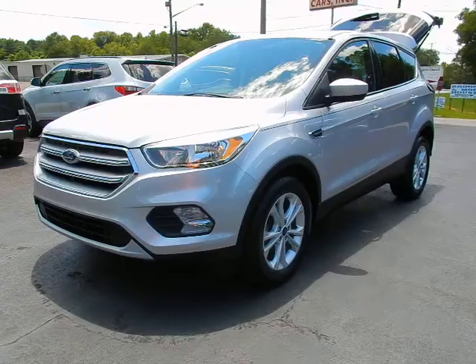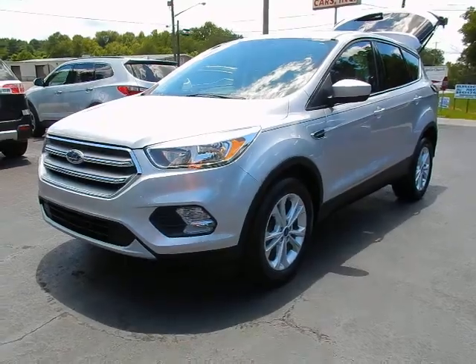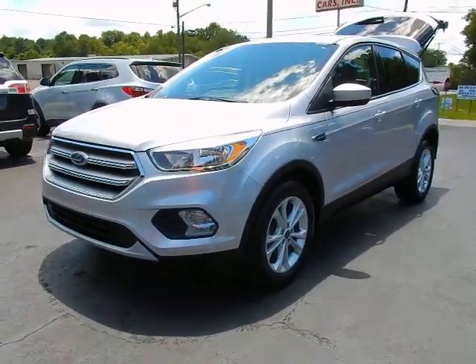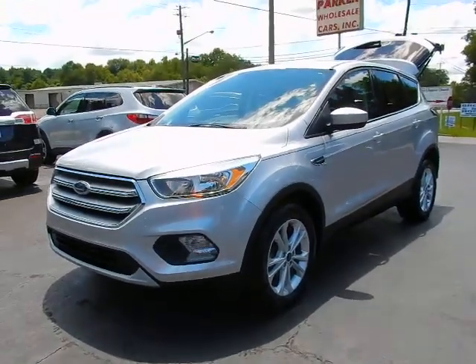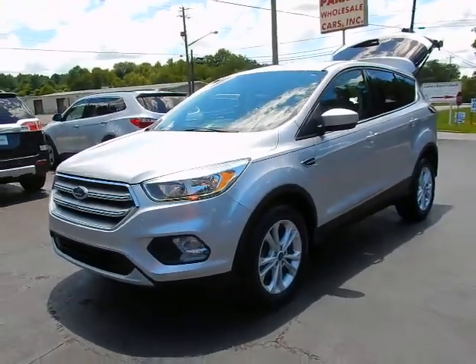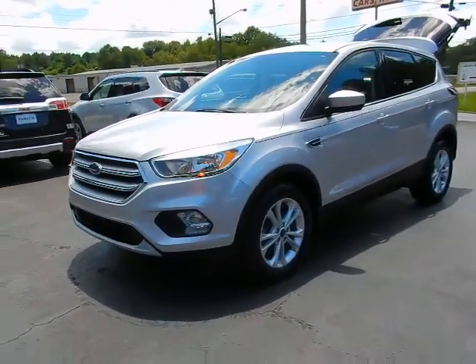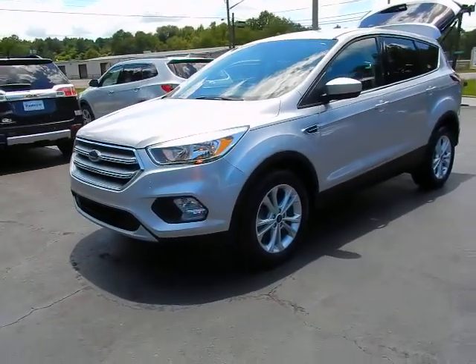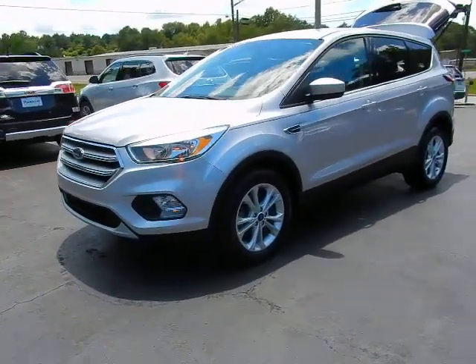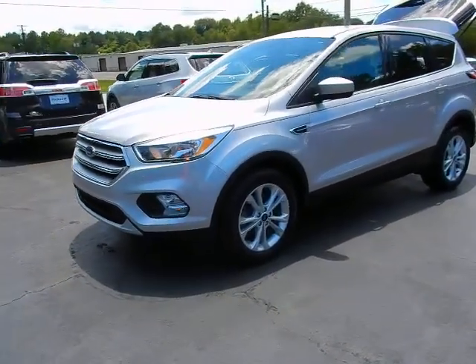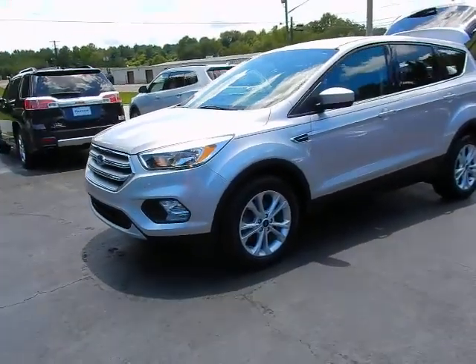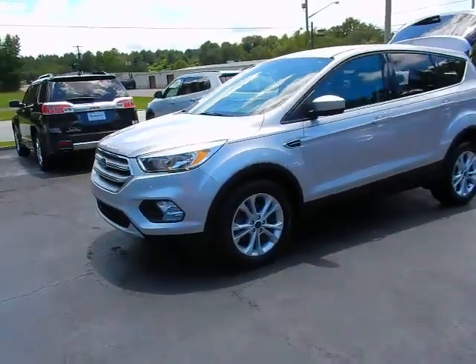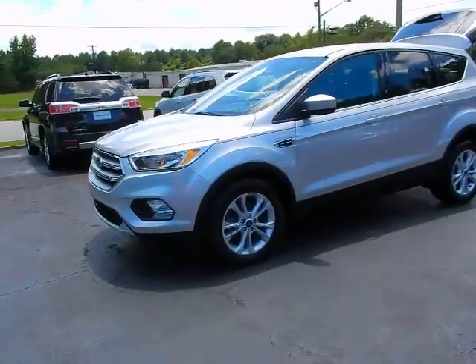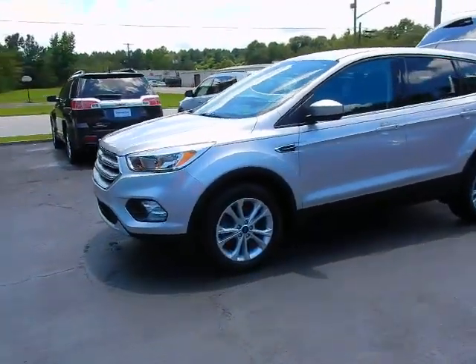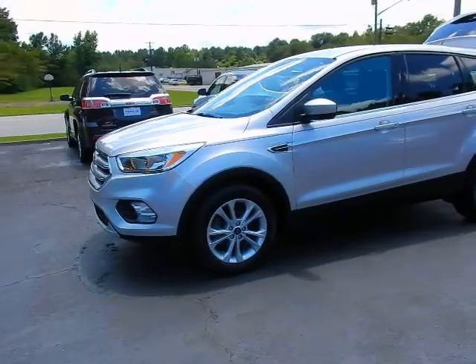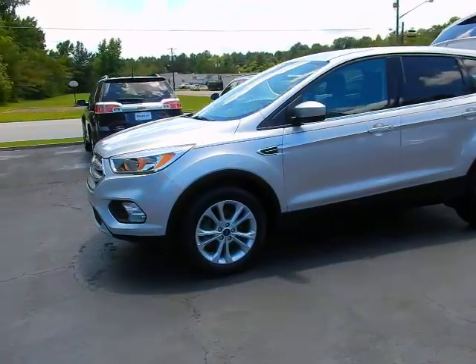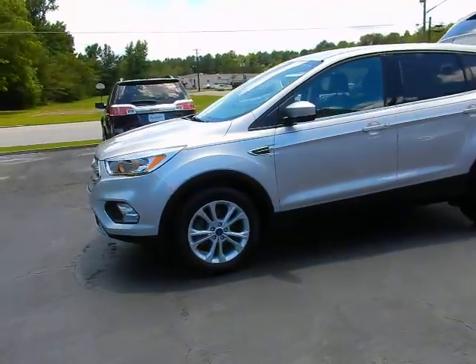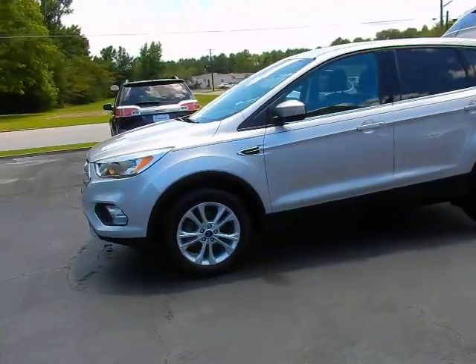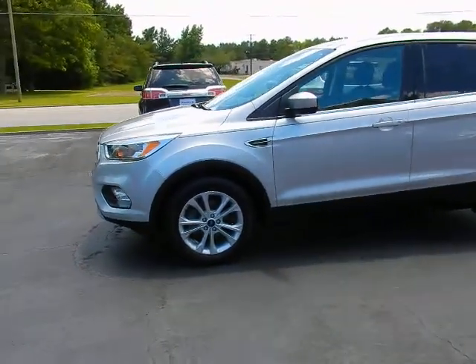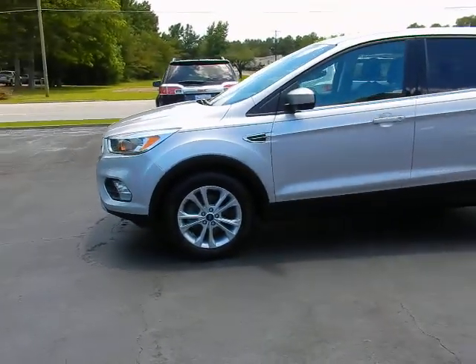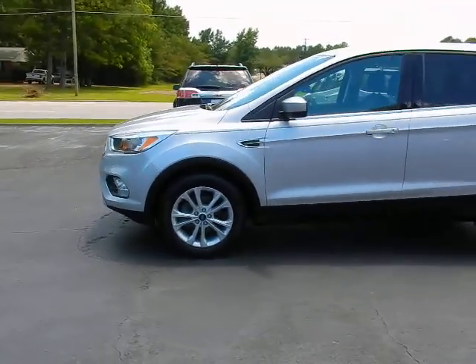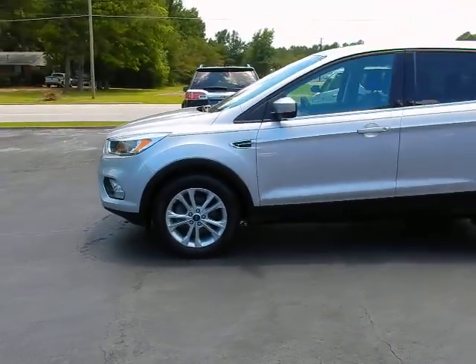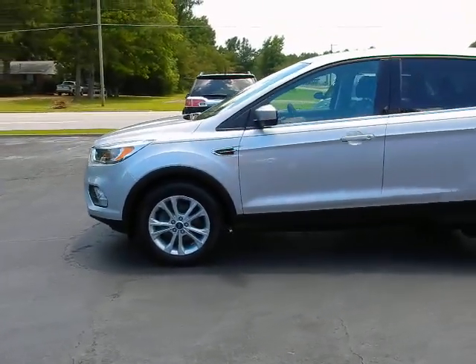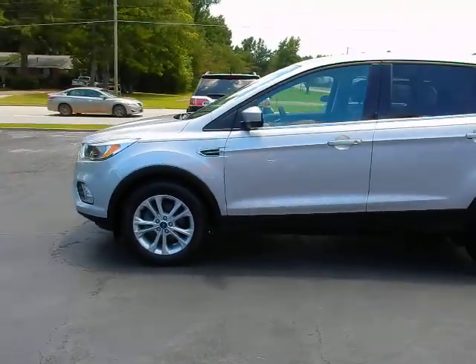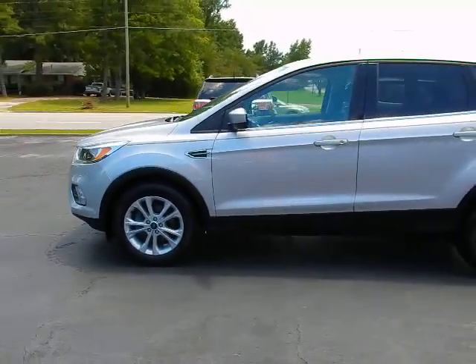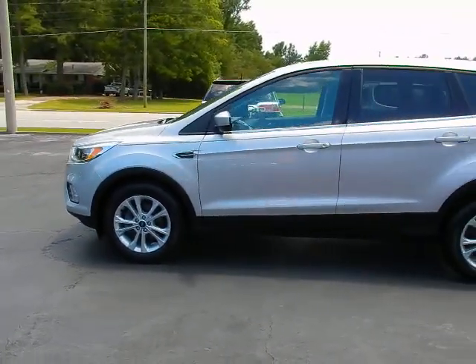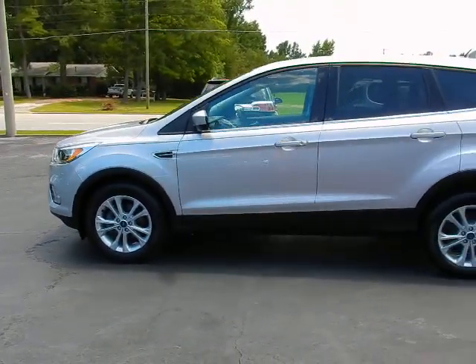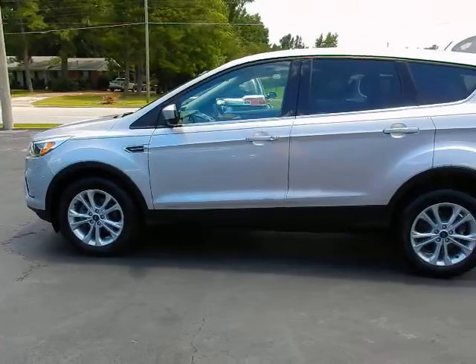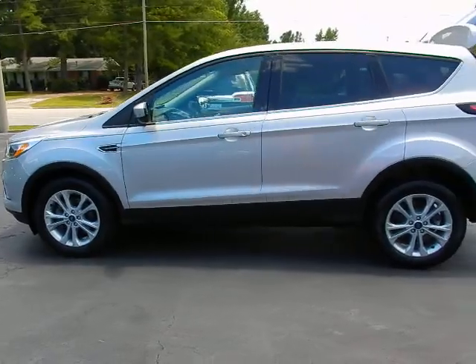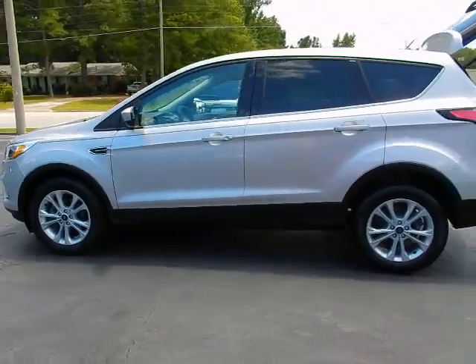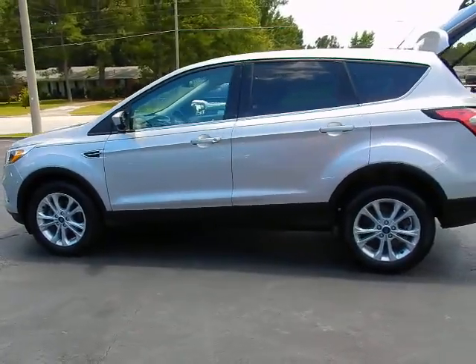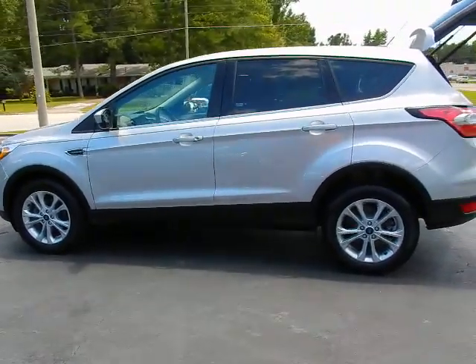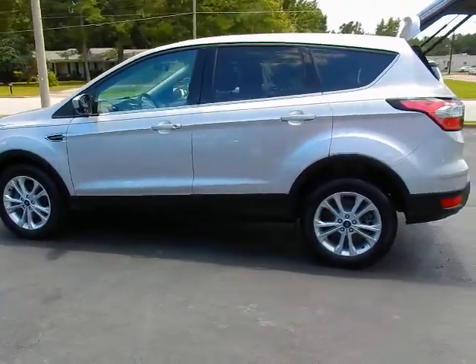Hey, this is Jeff with Parker Wholesale Cars in Towson. I'd like to show you a very impressive vehicle: the 2017 Ford Escape SE with the EcoBoost engine.